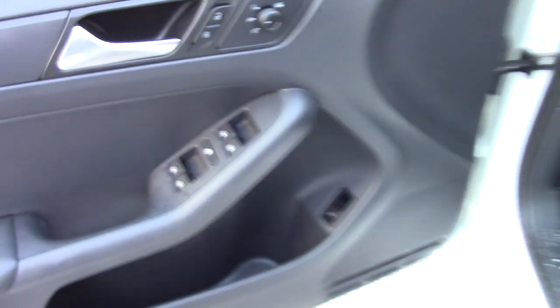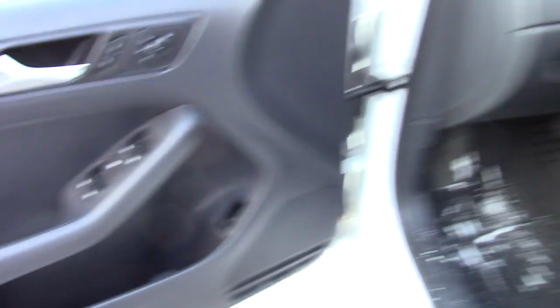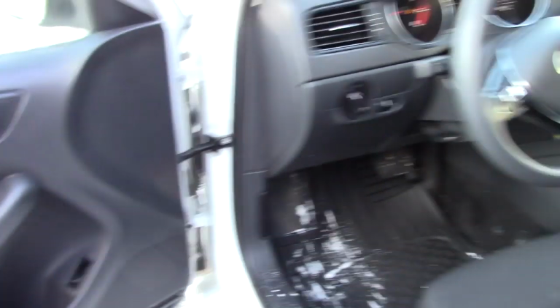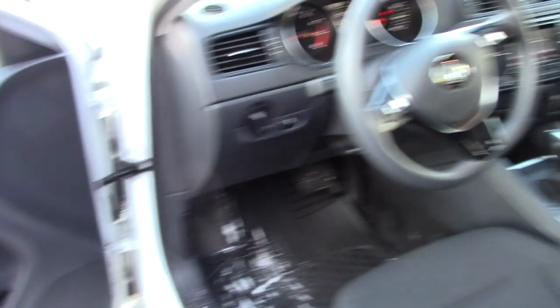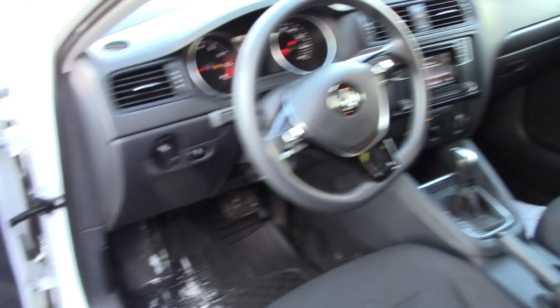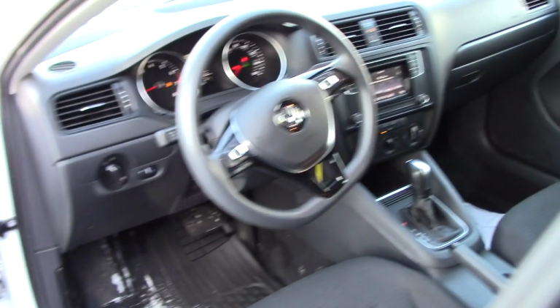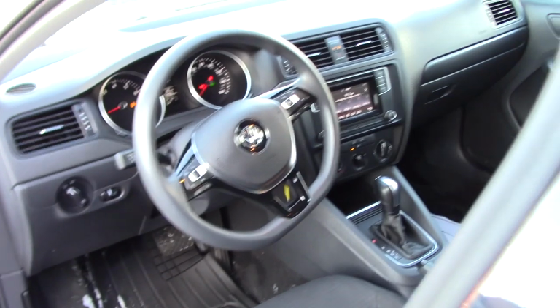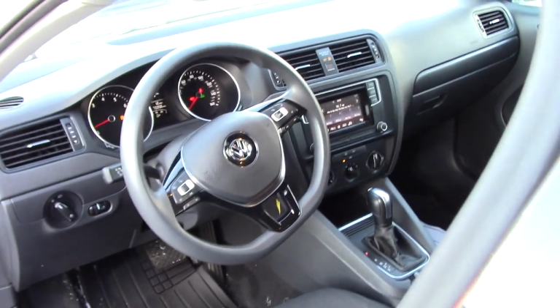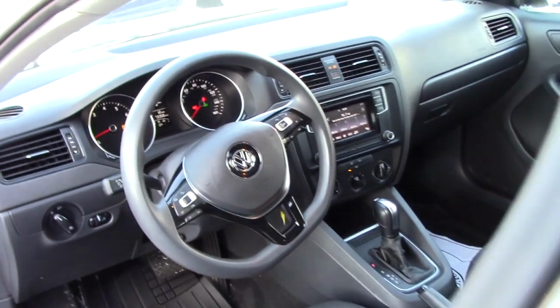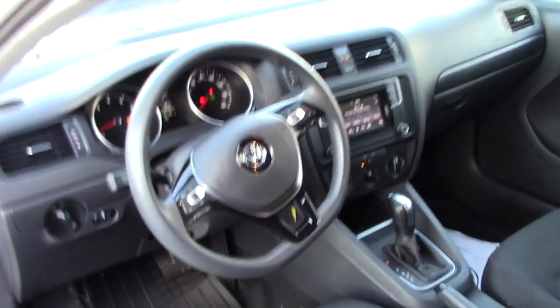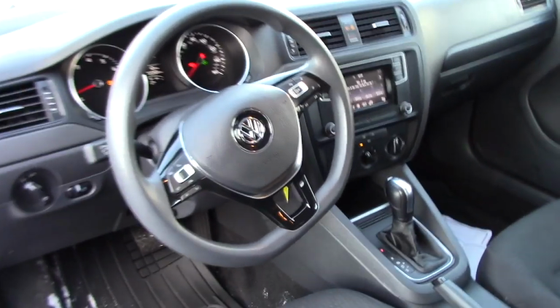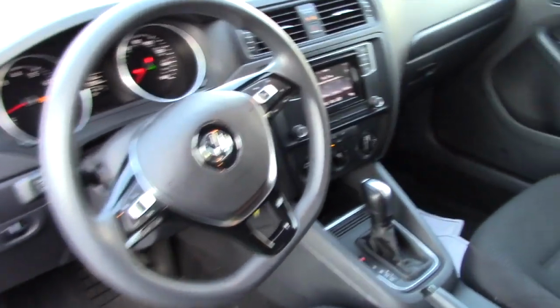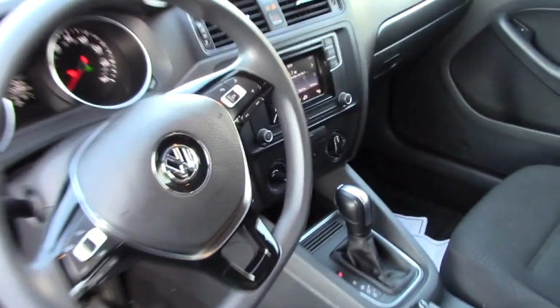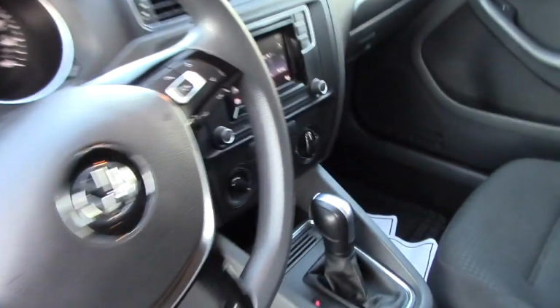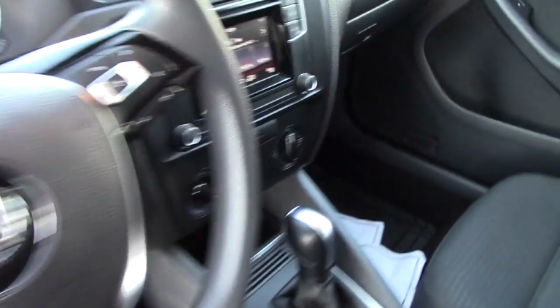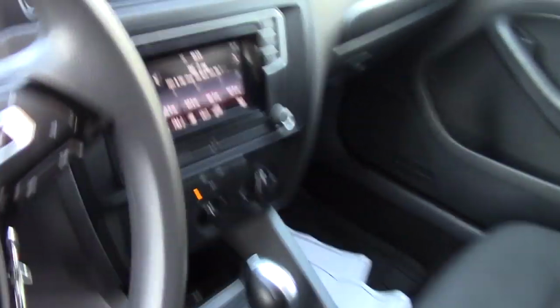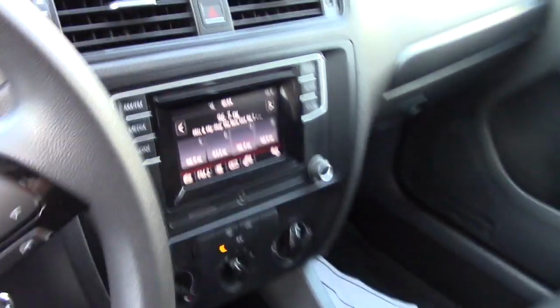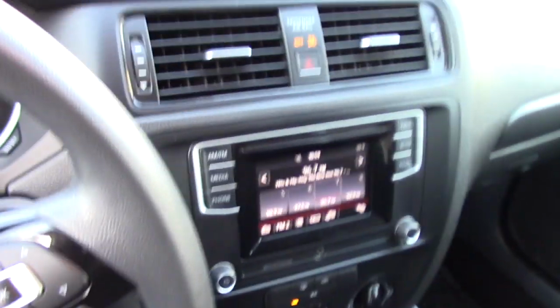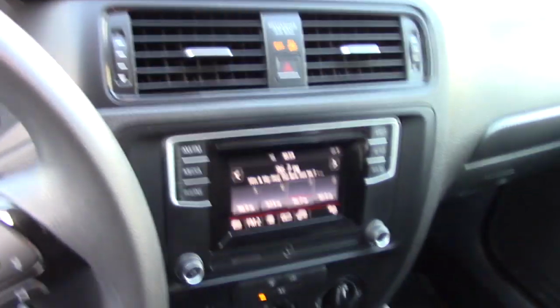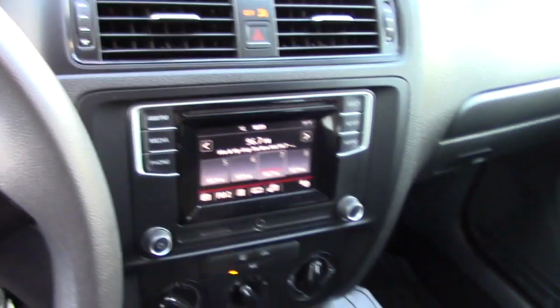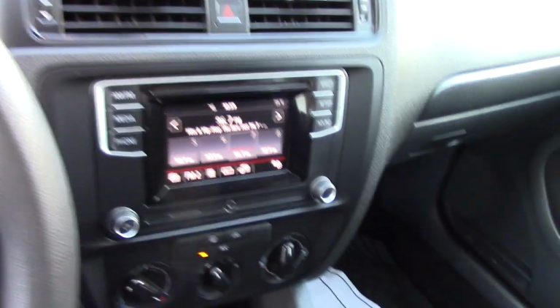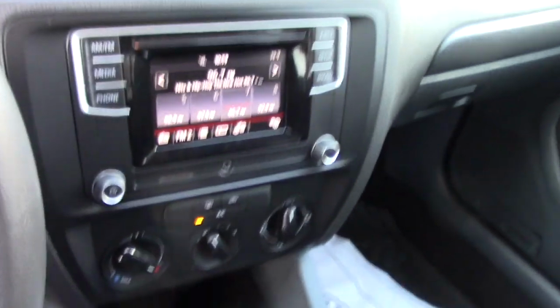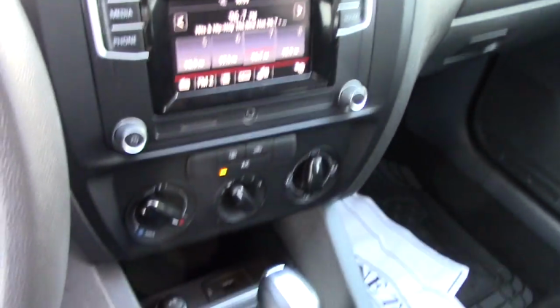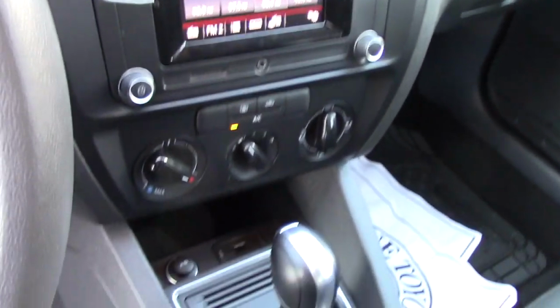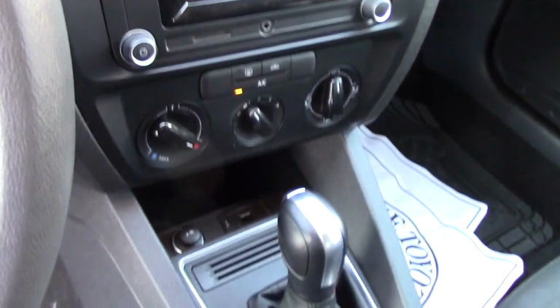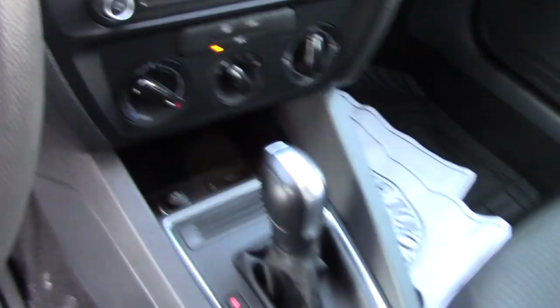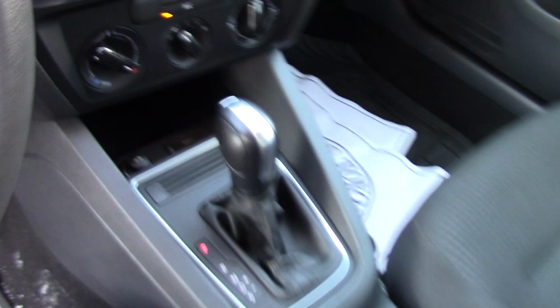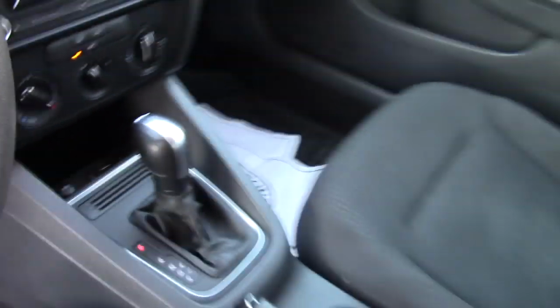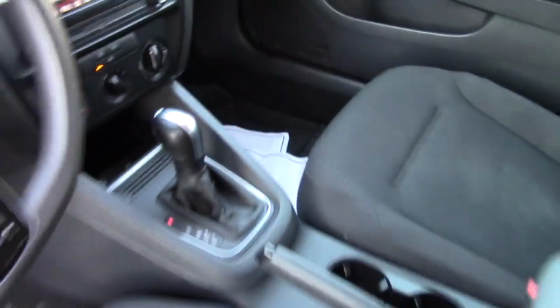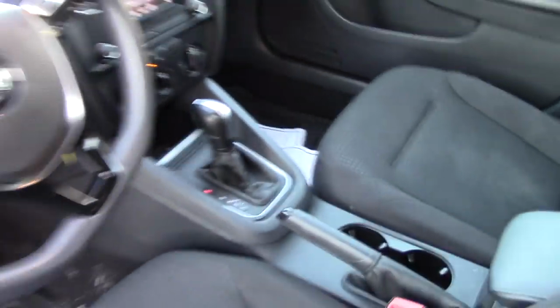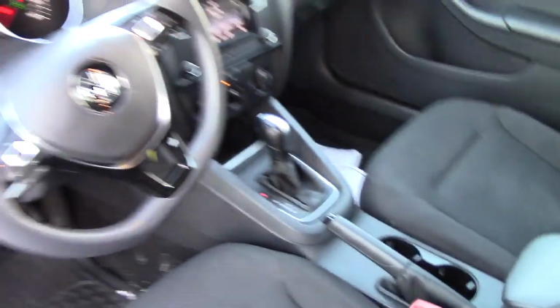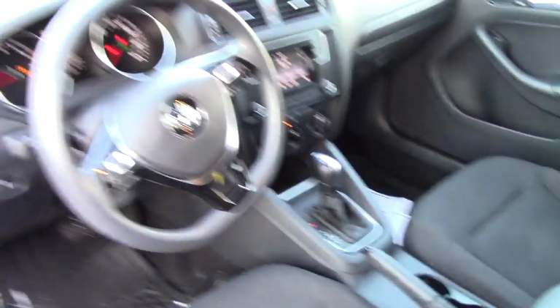You have the touch screen that displays all your media options, all your easy-to-use climate controls, and all the hands-free controls there on the steering wheel as well.